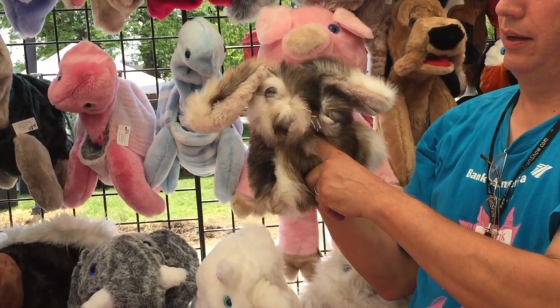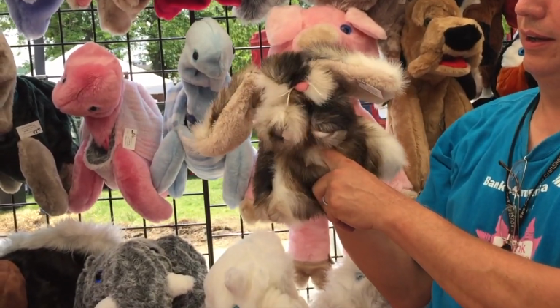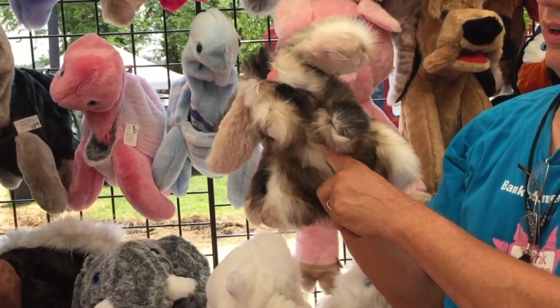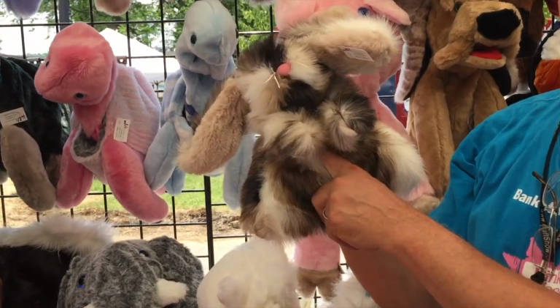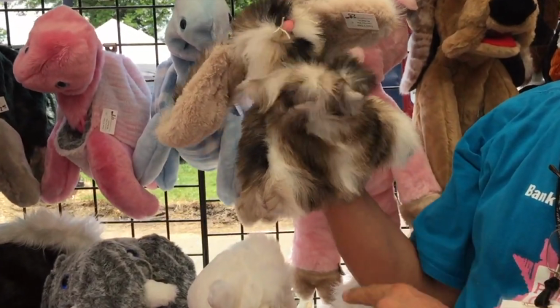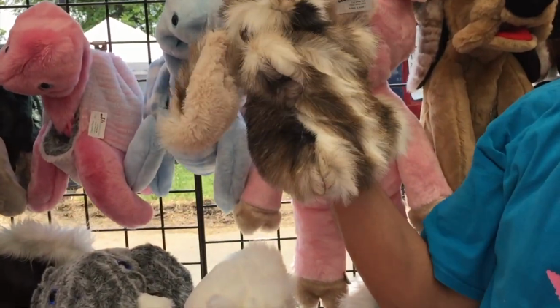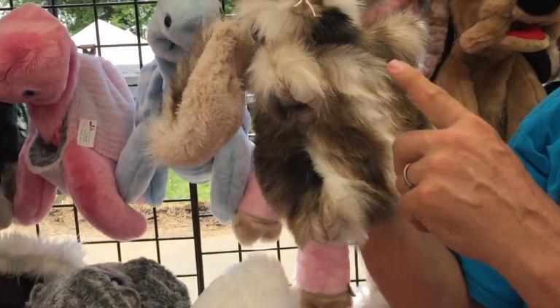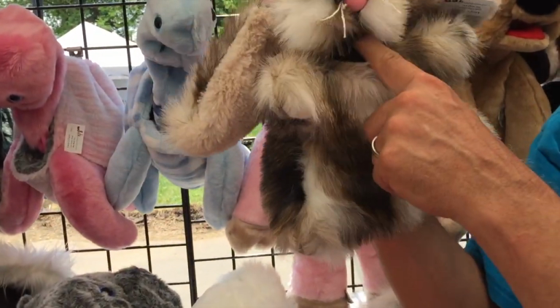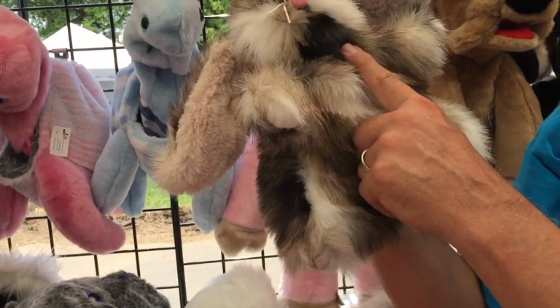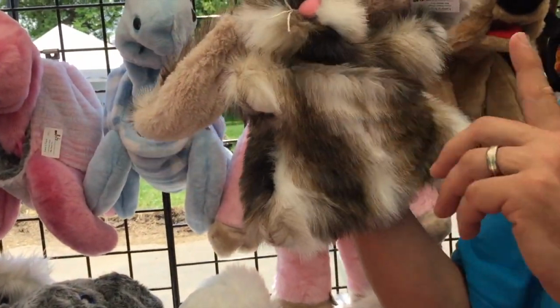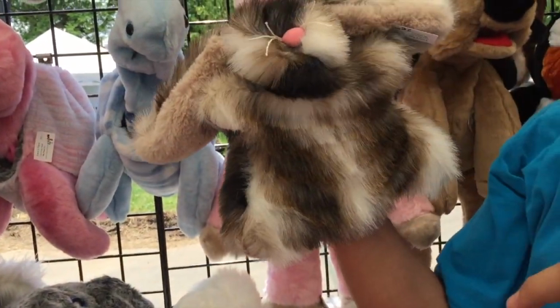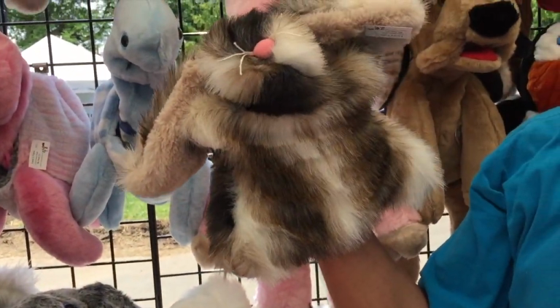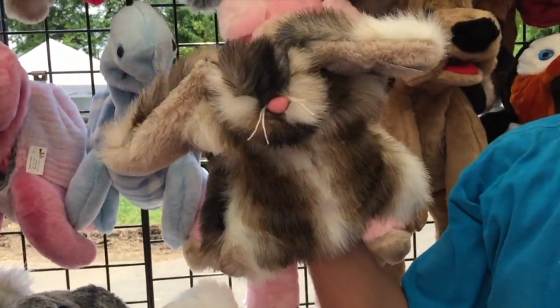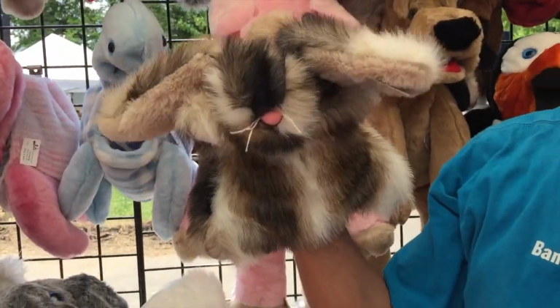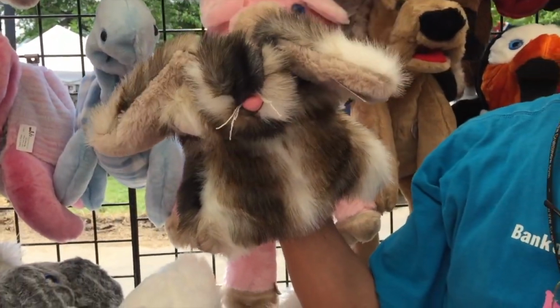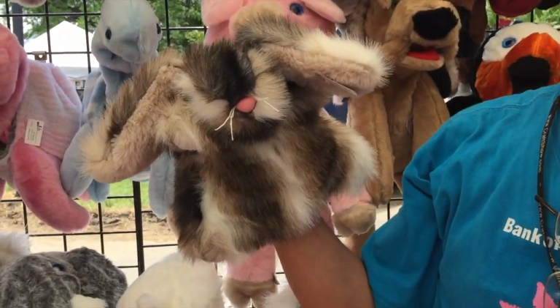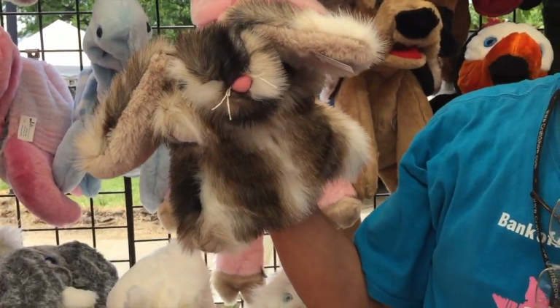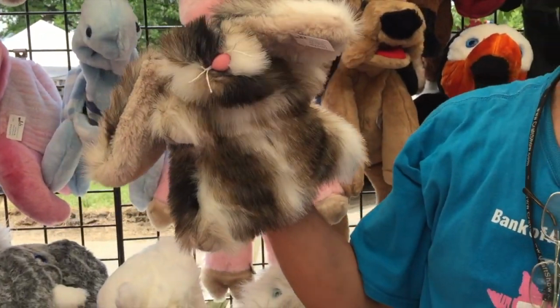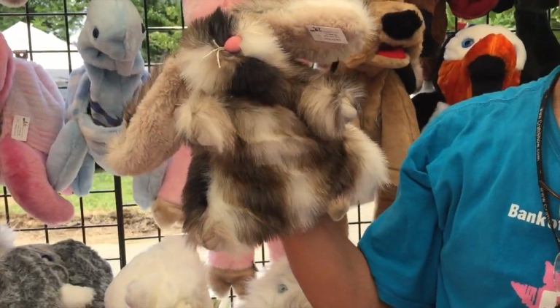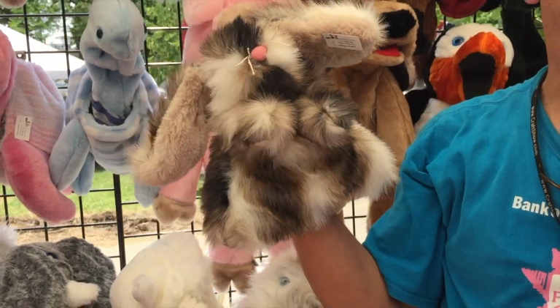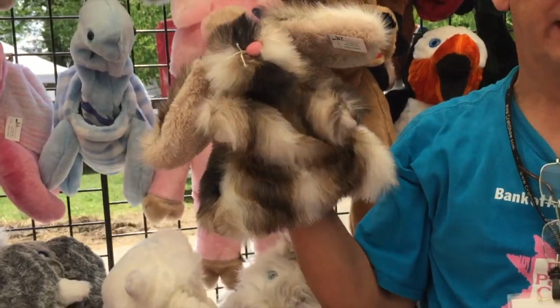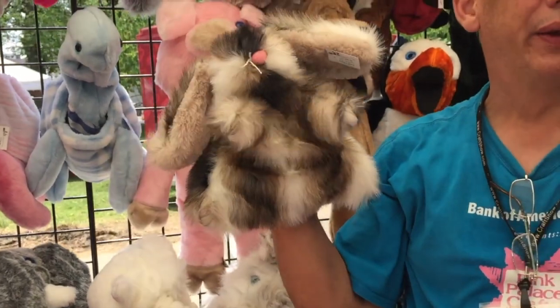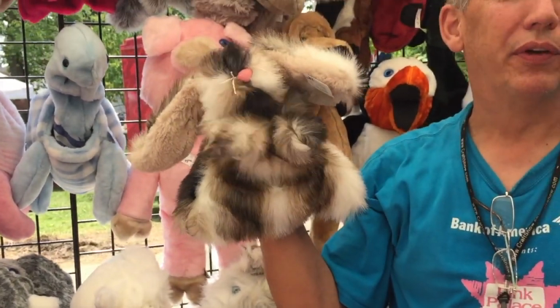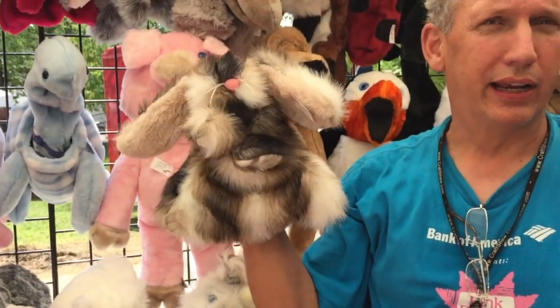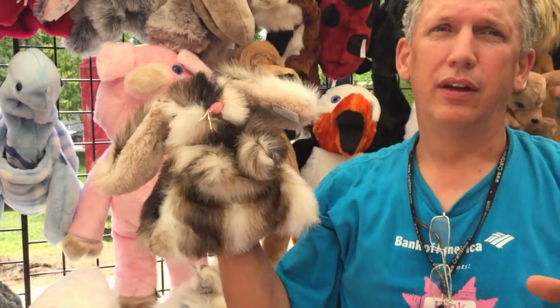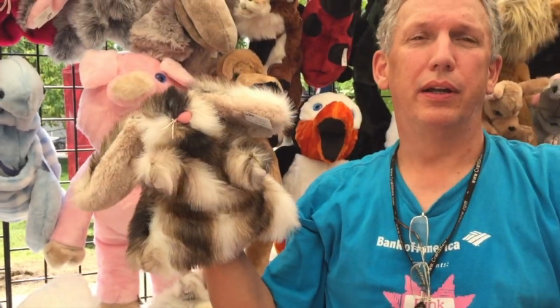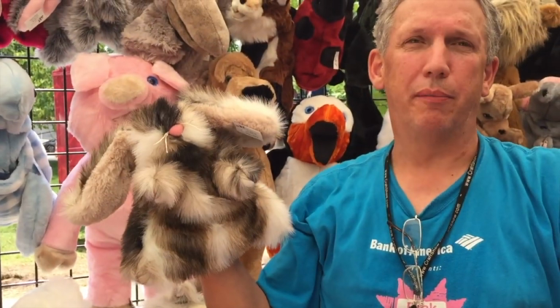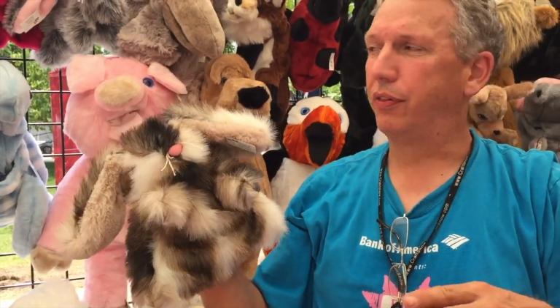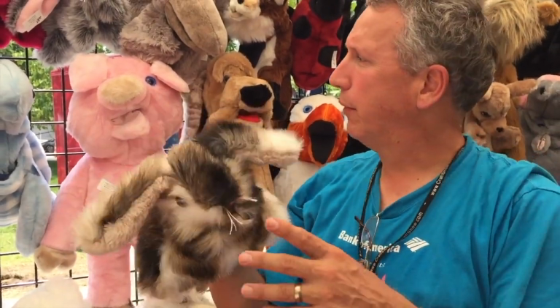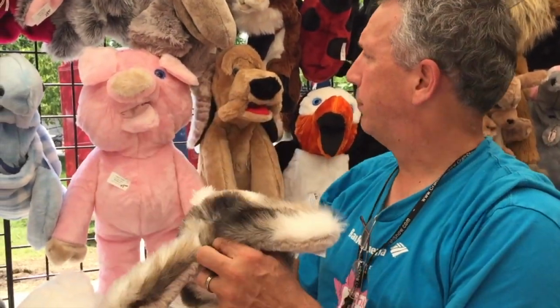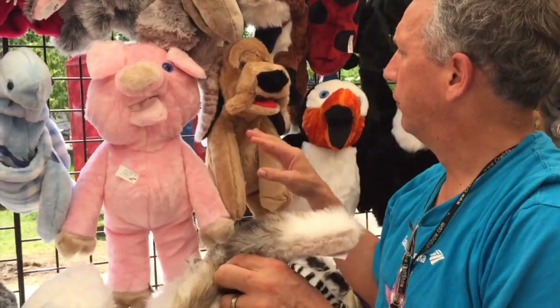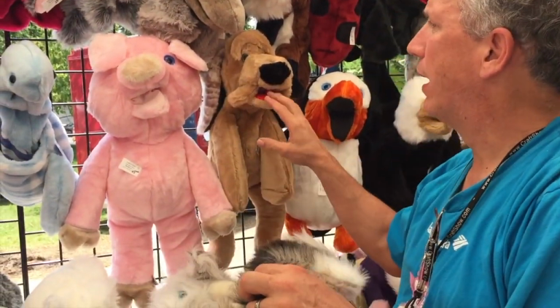Does he move his mouth? He does not. The older style puppet, like all the way back to Kukla, Fran and Ollie — they would move their hands, not their mouth. Now most puppets move their mouth.